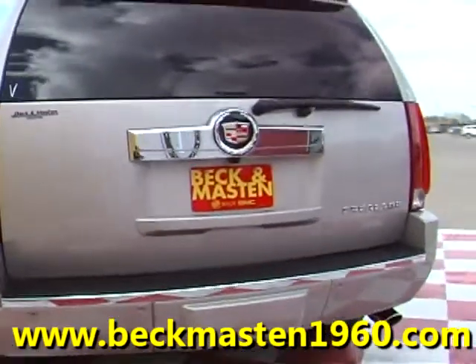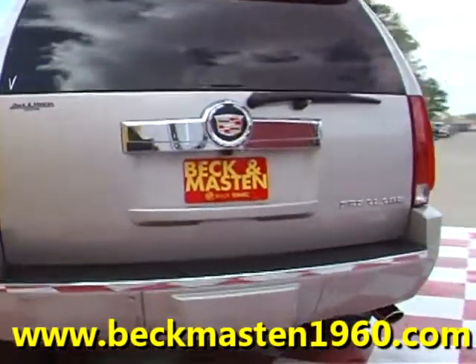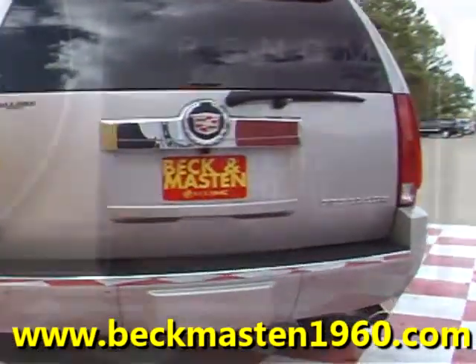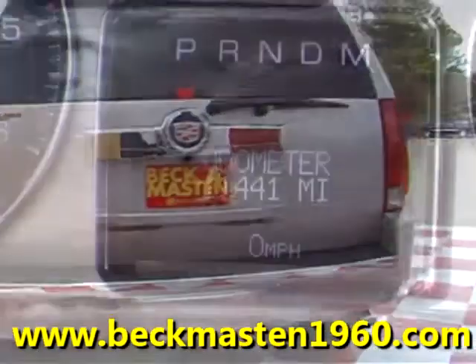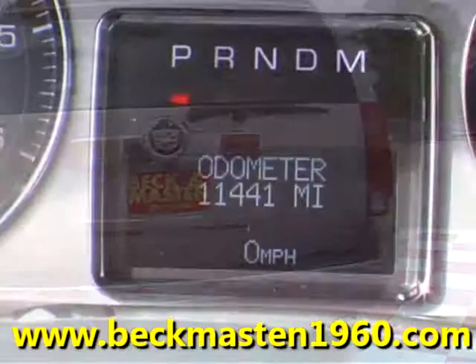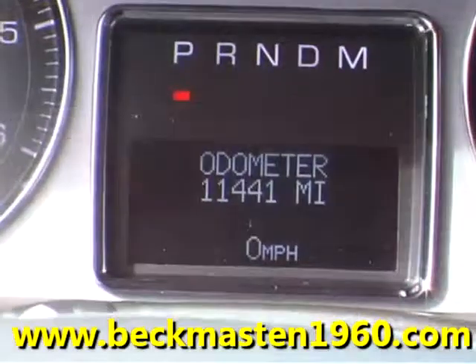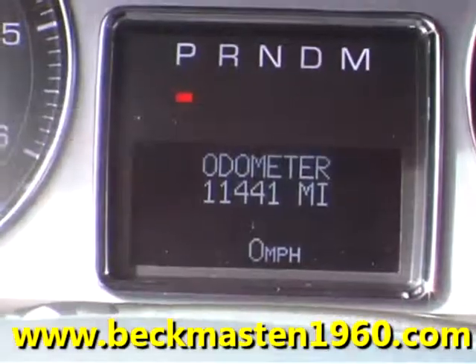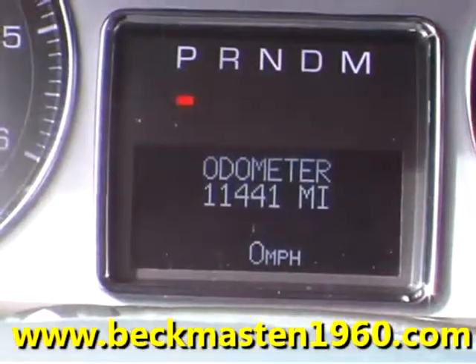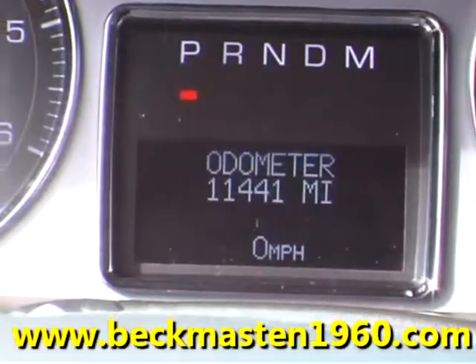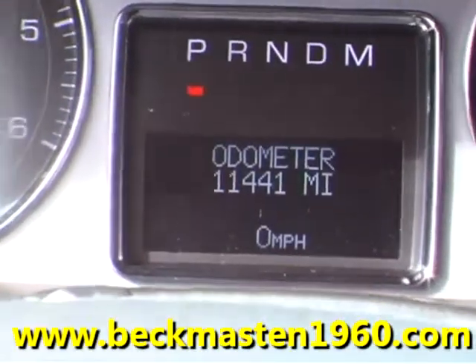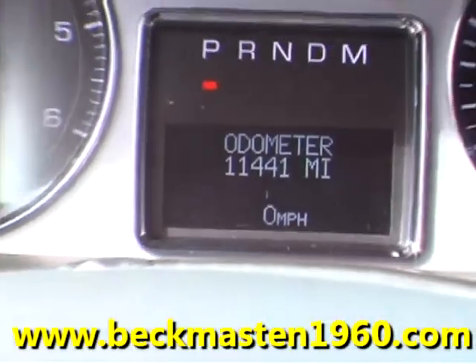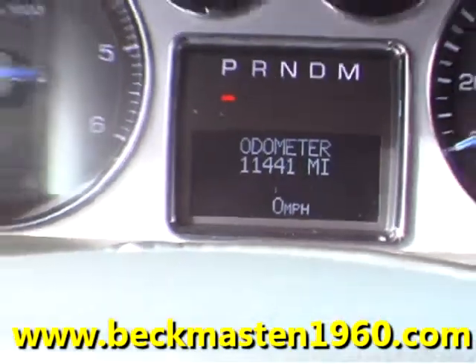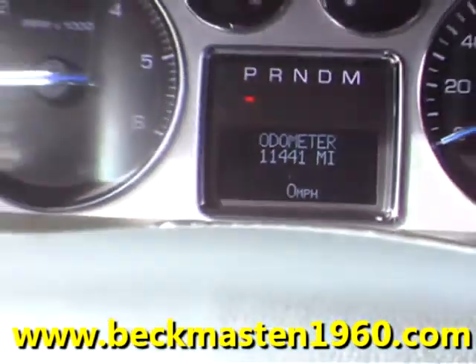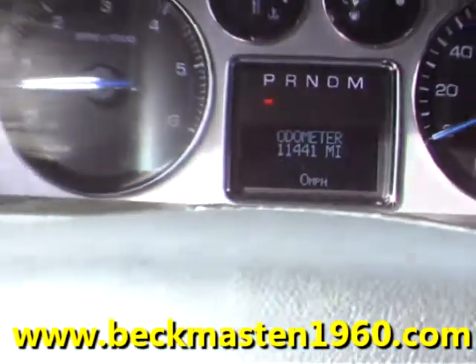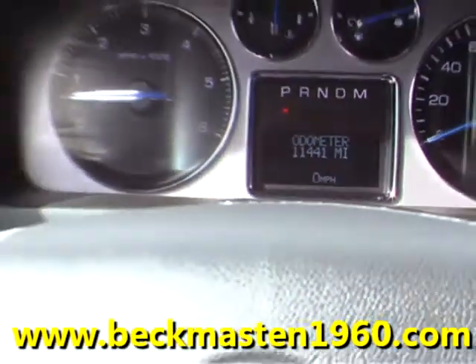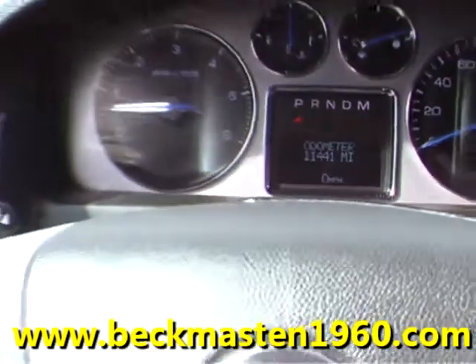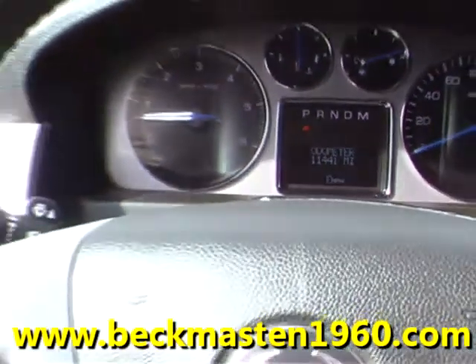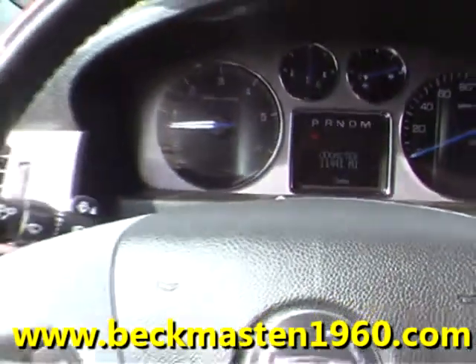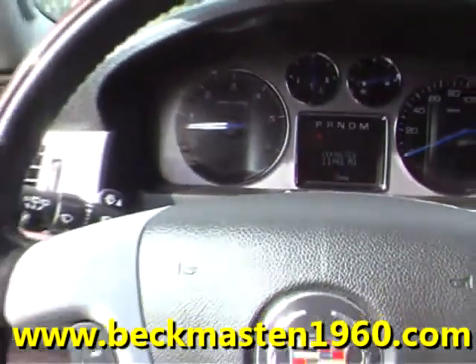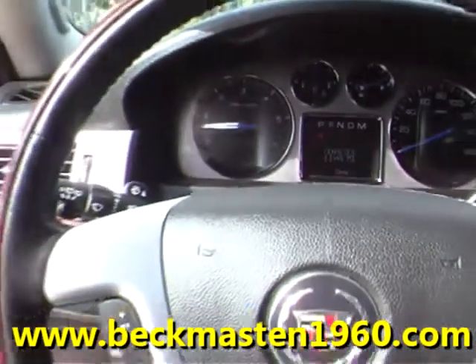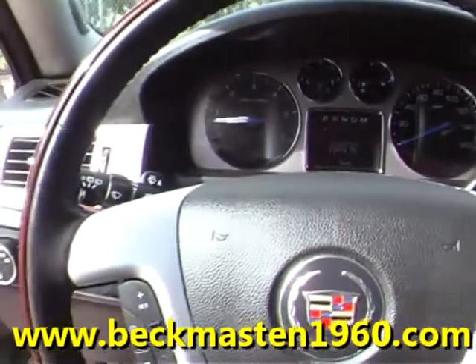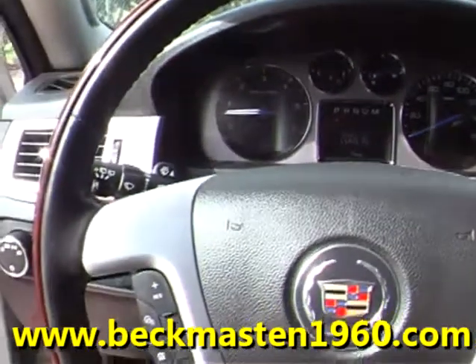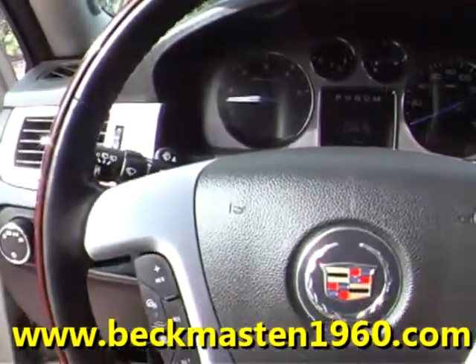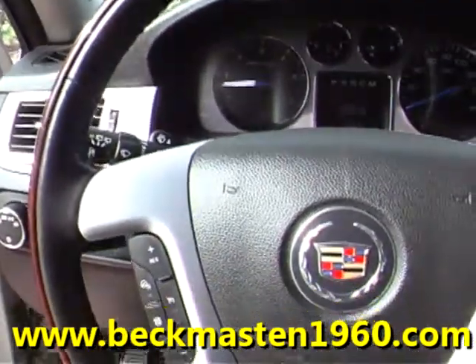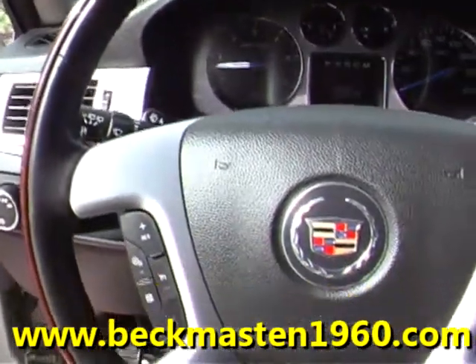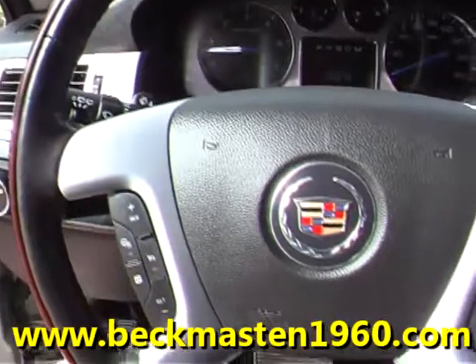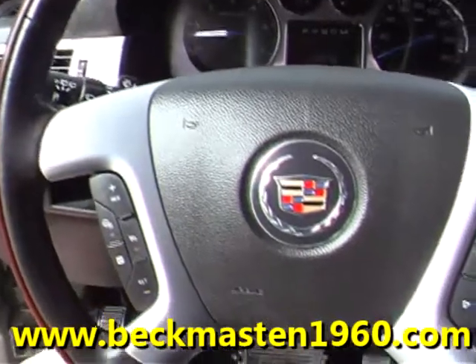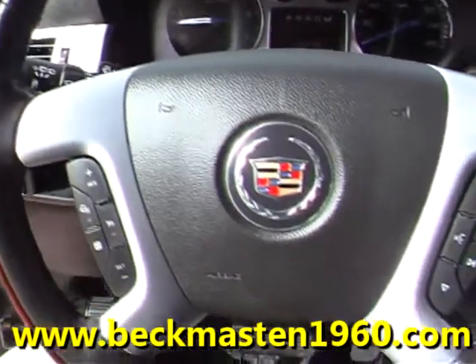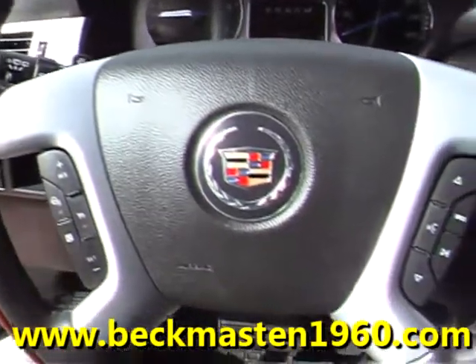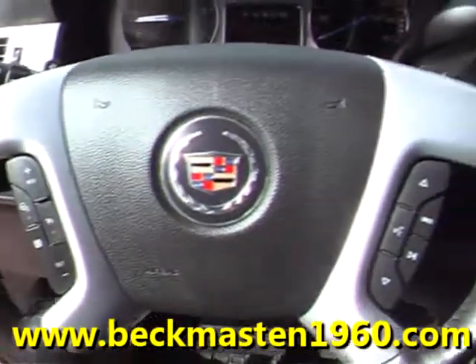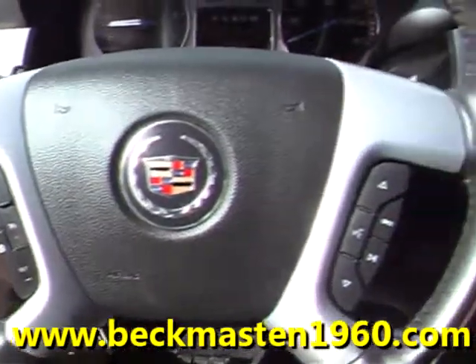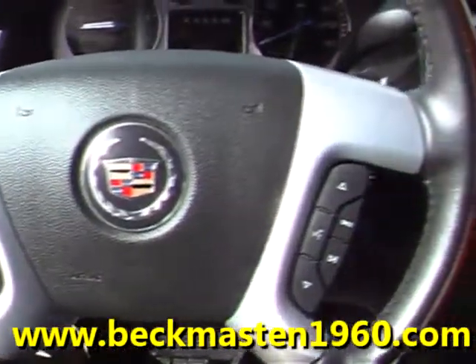Now folks, it has only 11,000 miles and sure looks like it. It is in excellent condition.